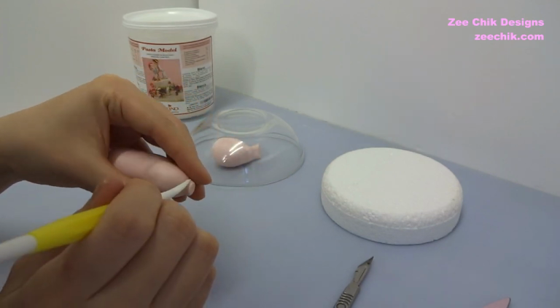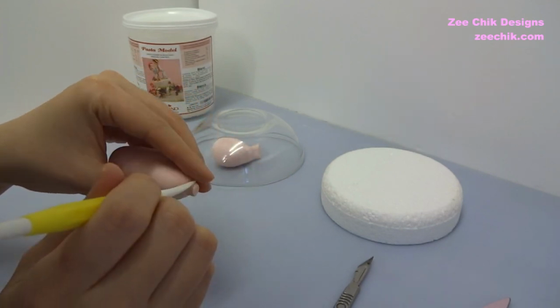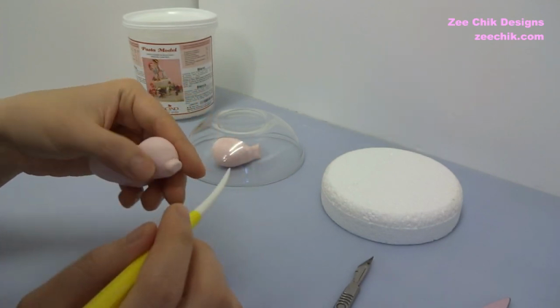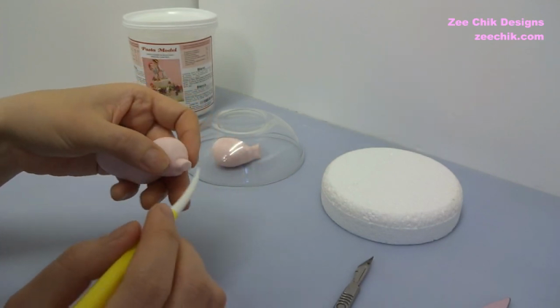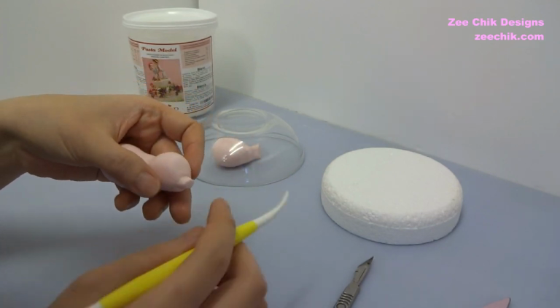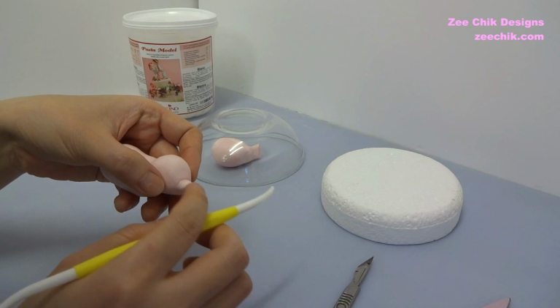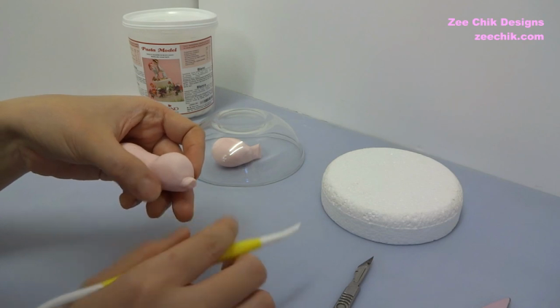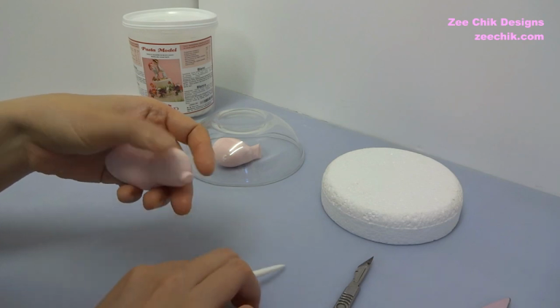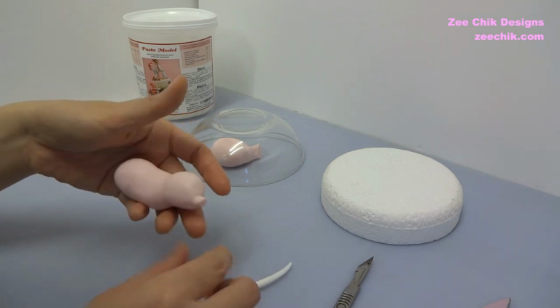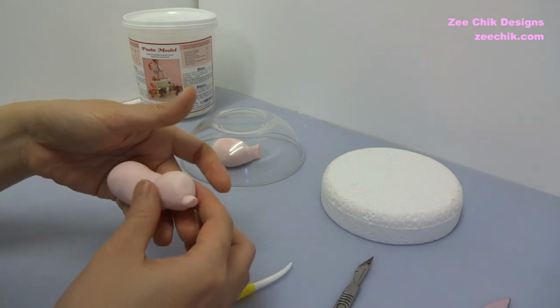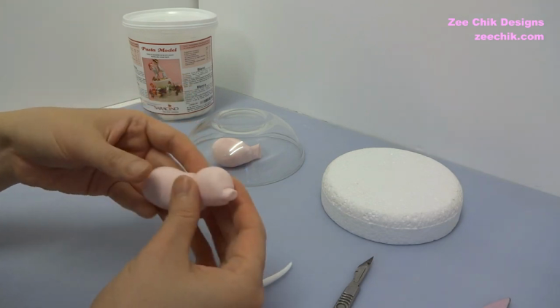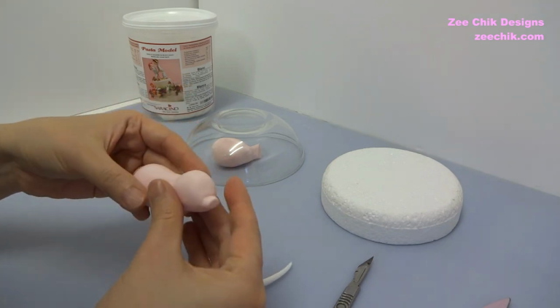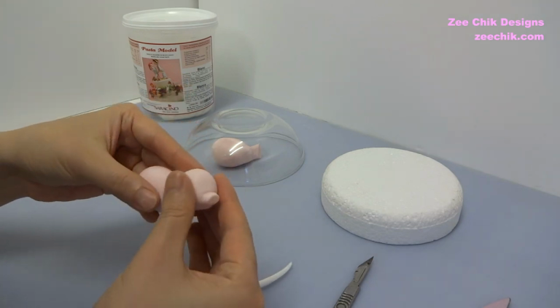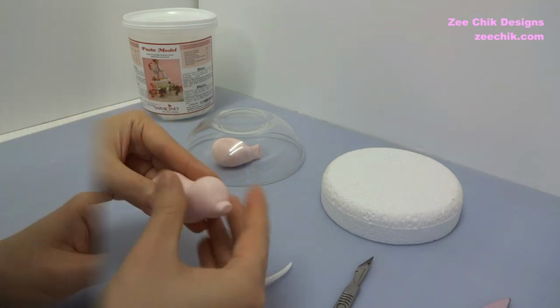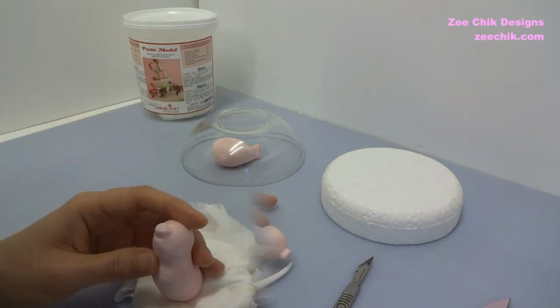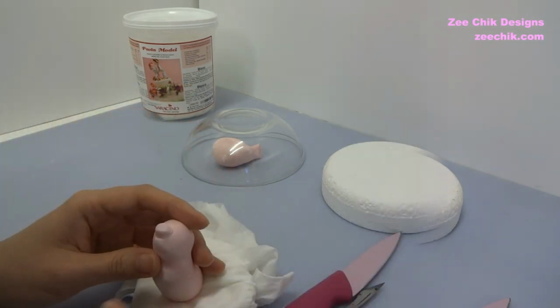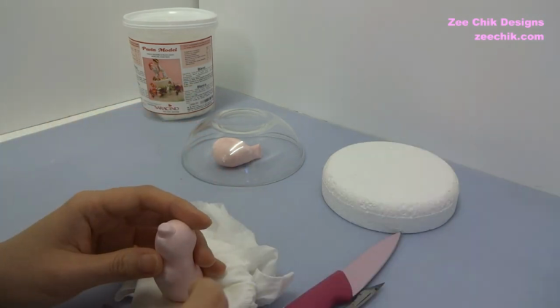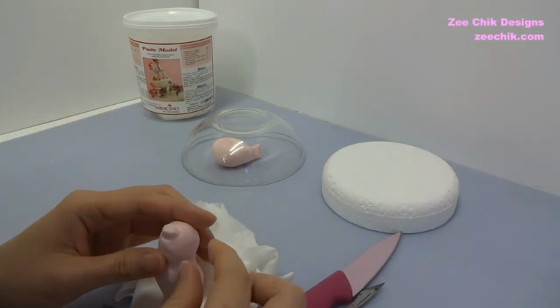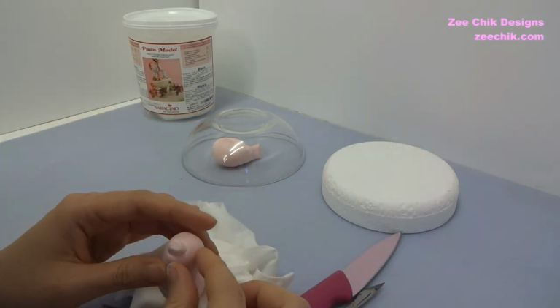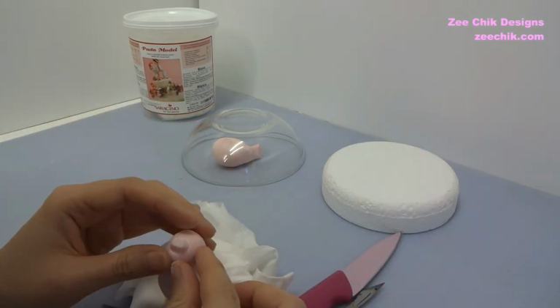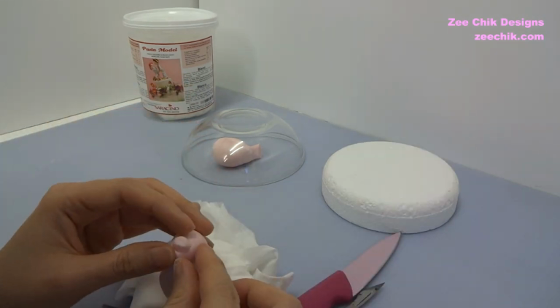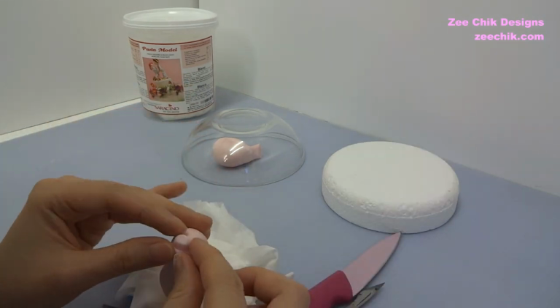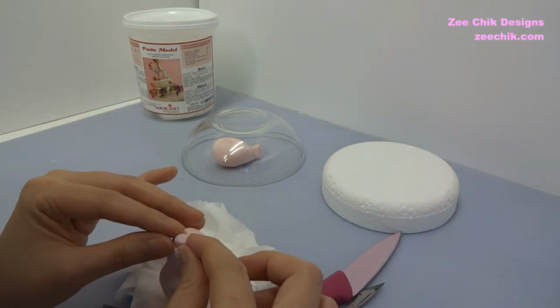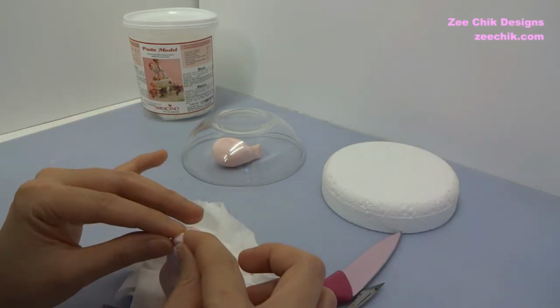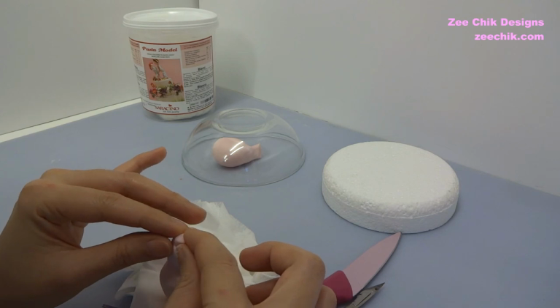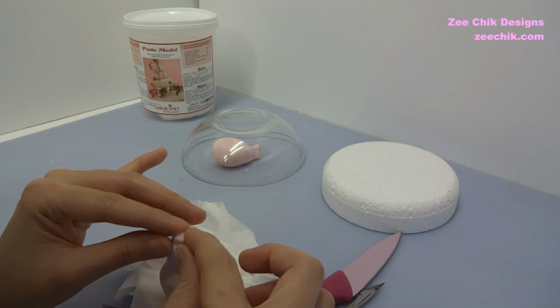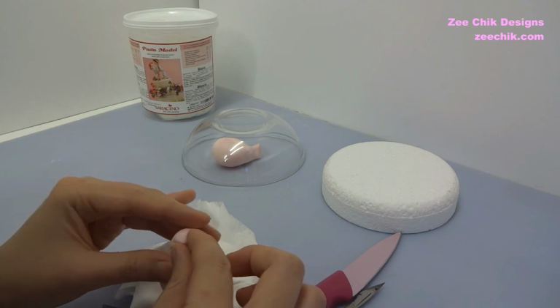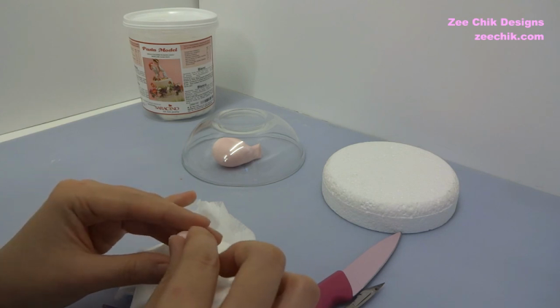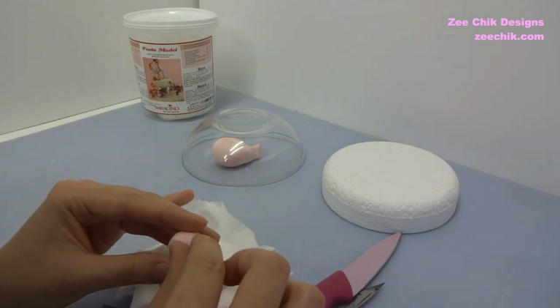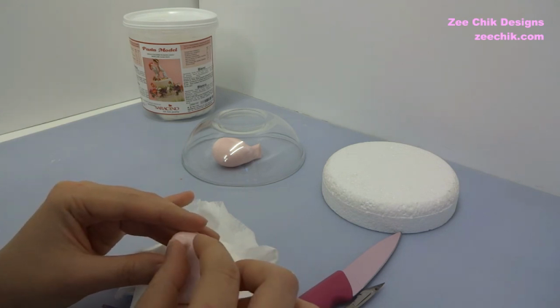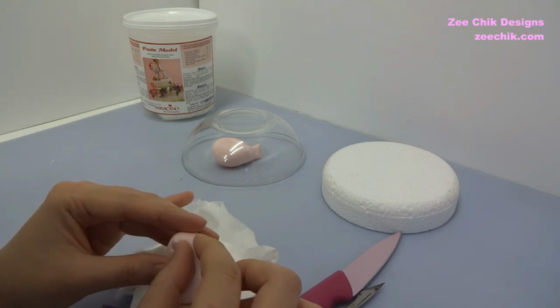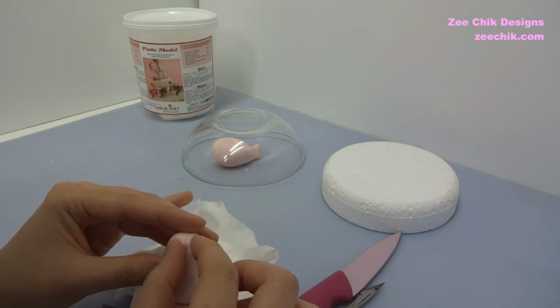Continue to shape the nose into an oval shape and then slightly press the top and make it into a little triangle shape.